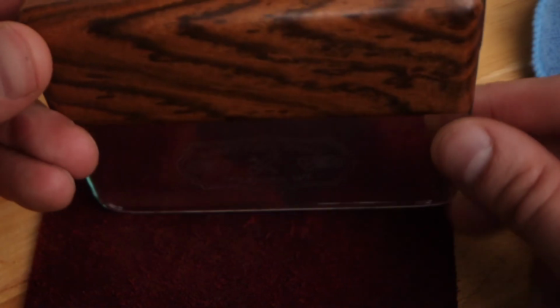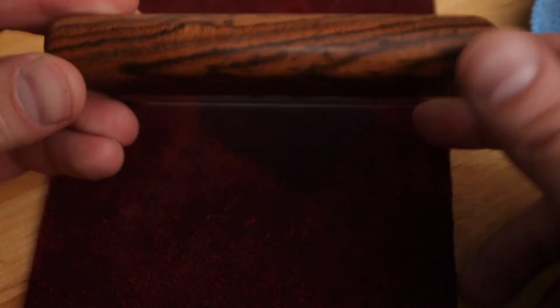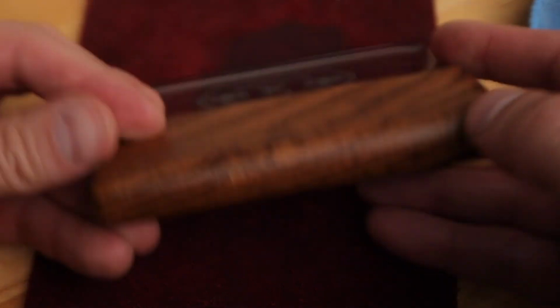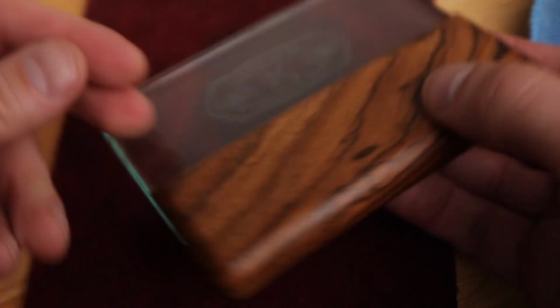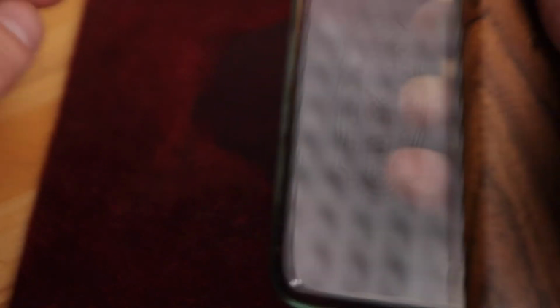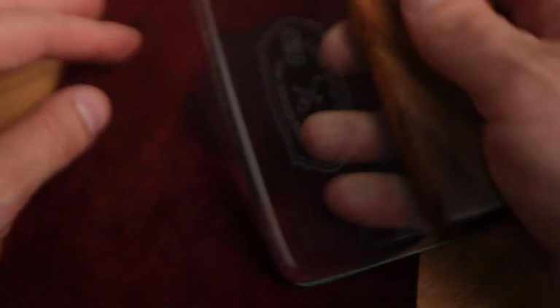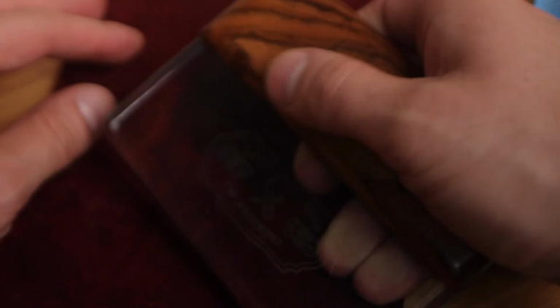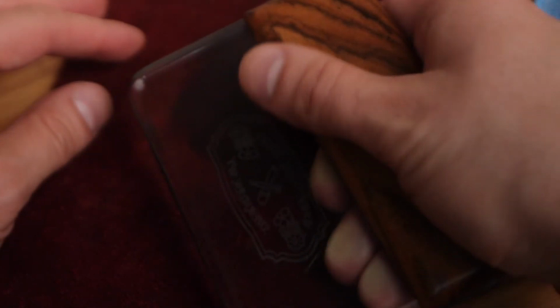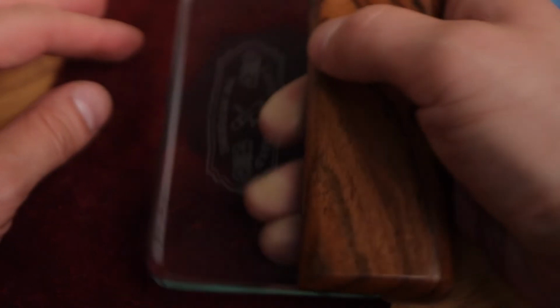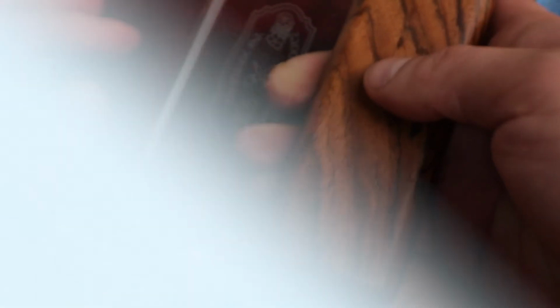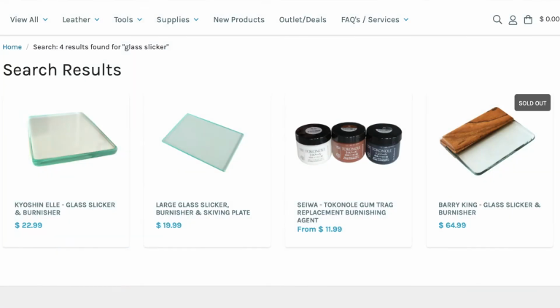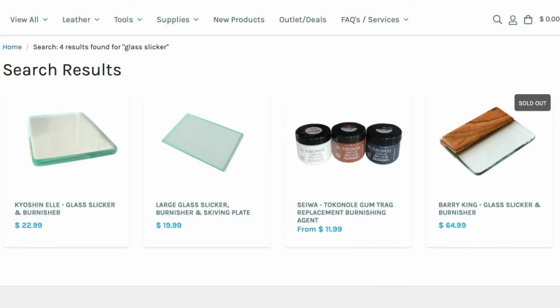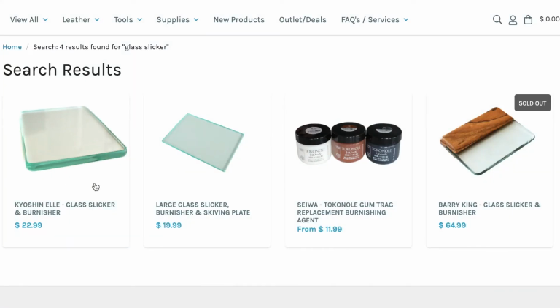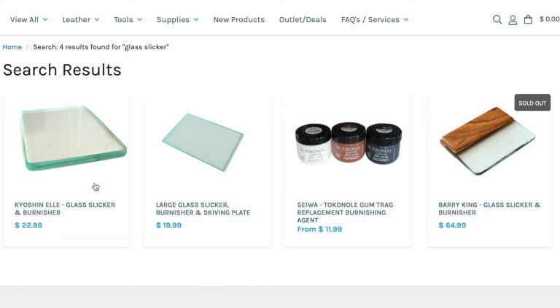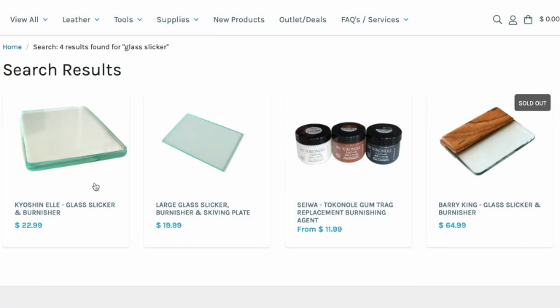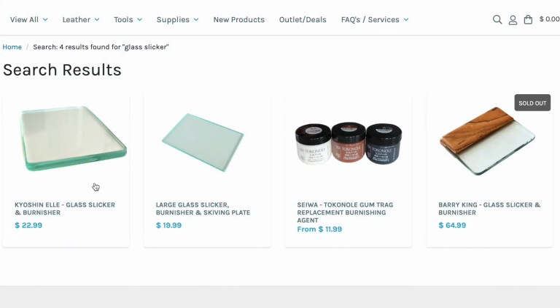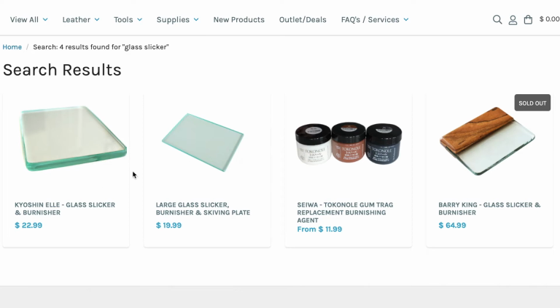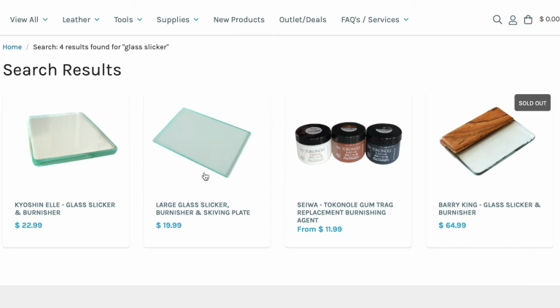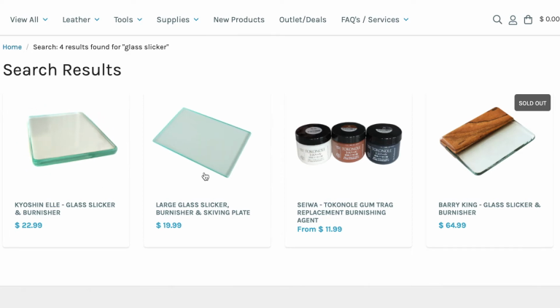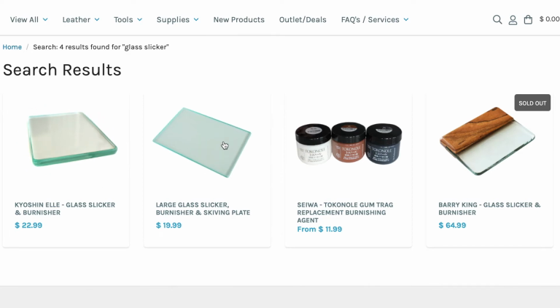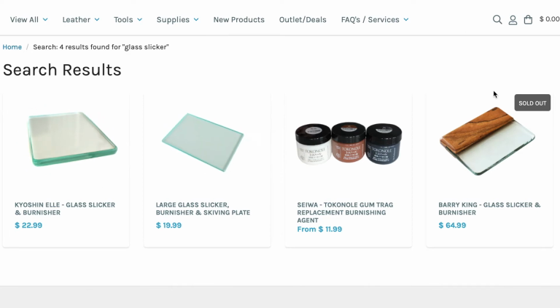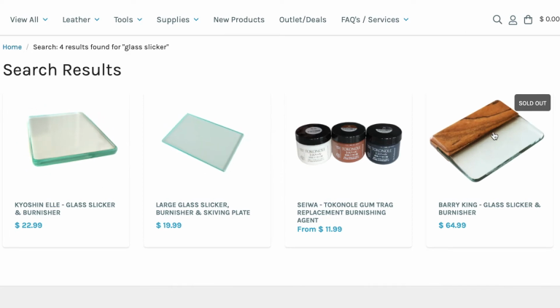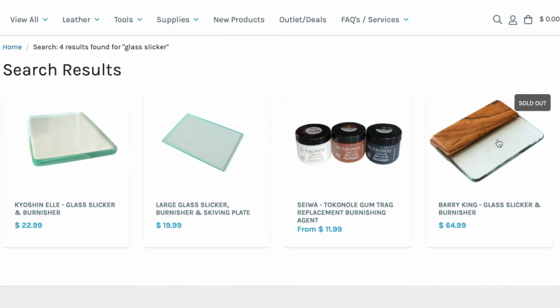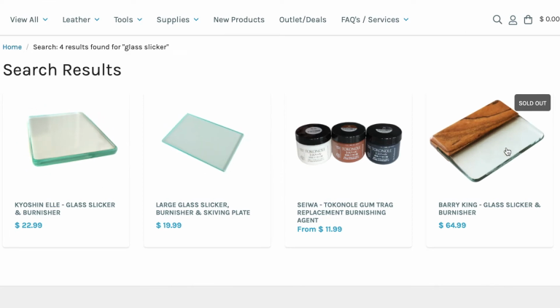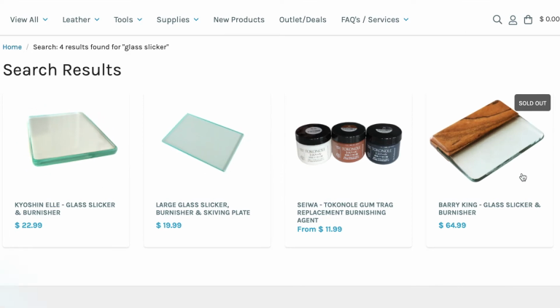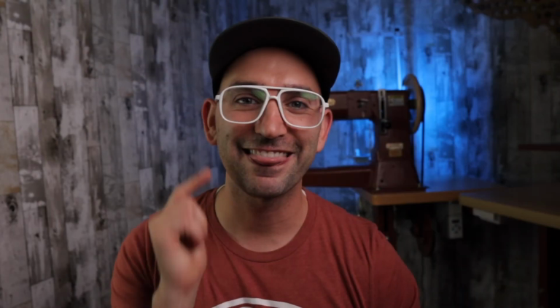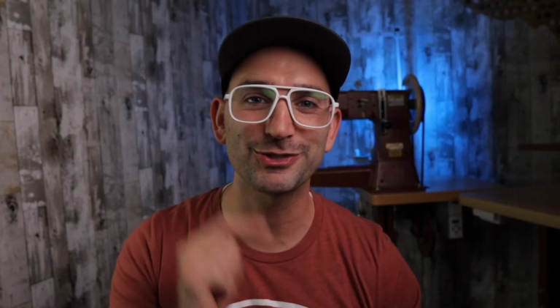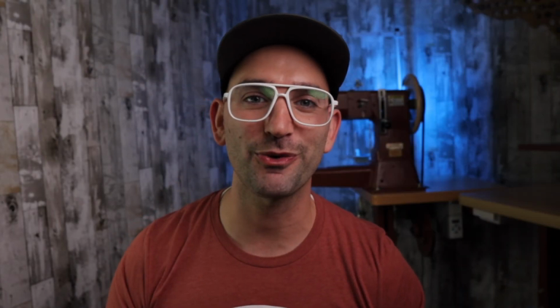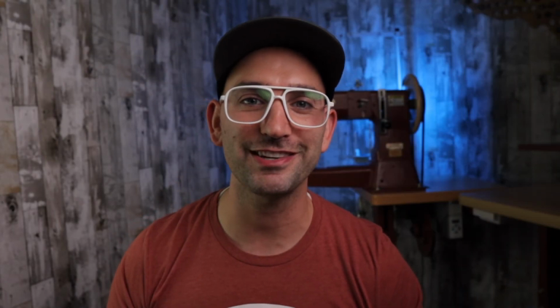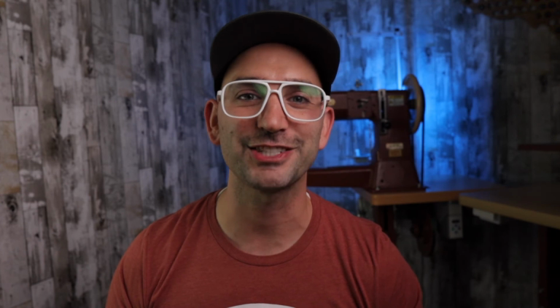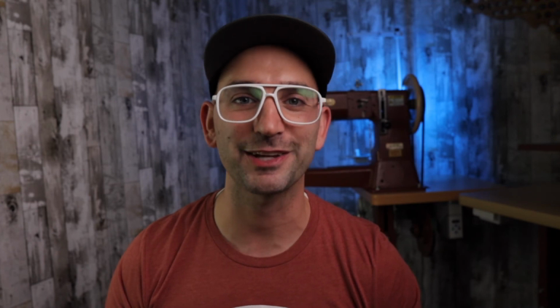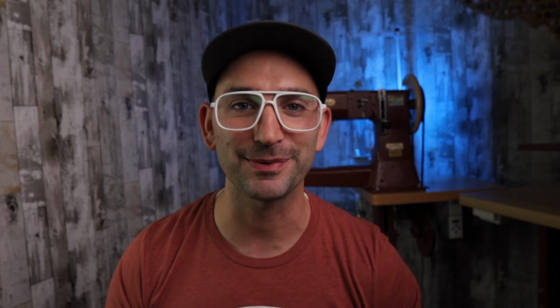For example, on the Rocky Mountain Leather Supply website they have three different options to choose from. Thank you so much for watching — I'll see you on next week's episode.